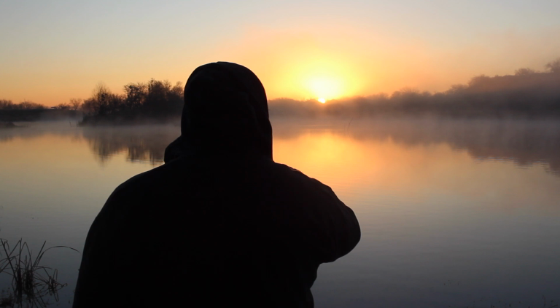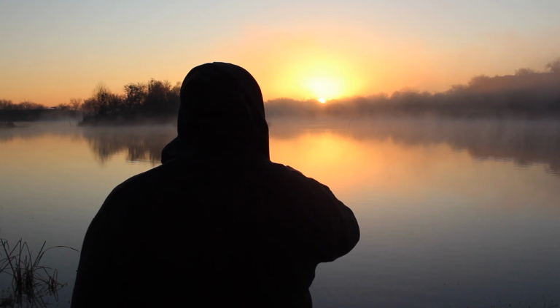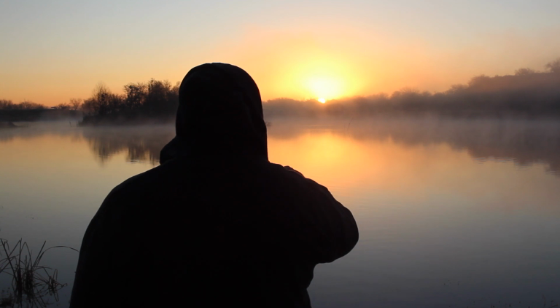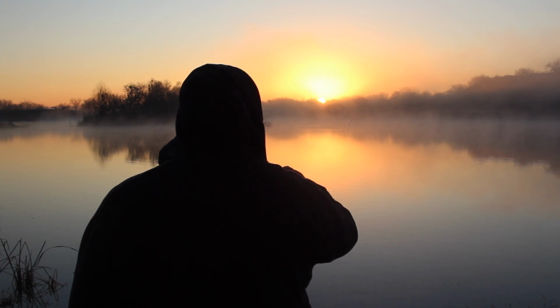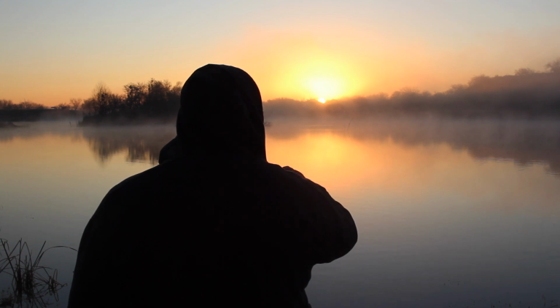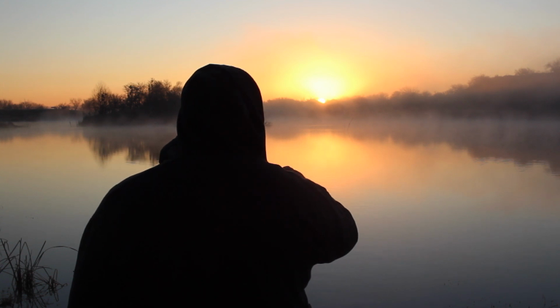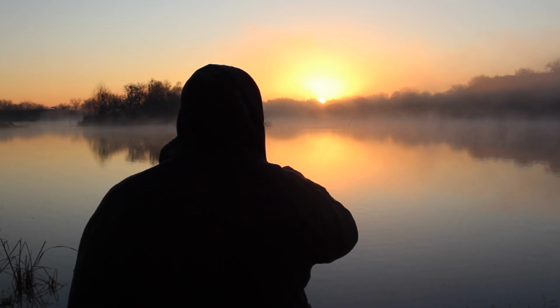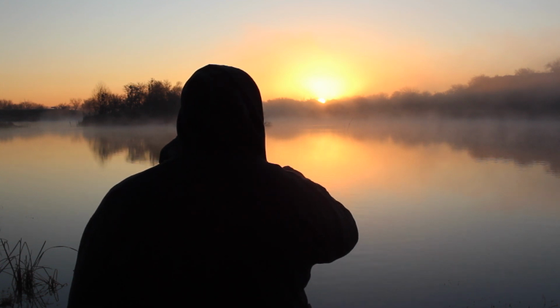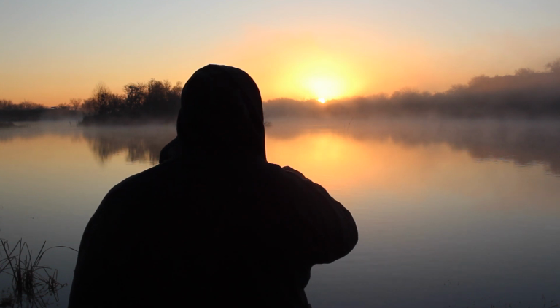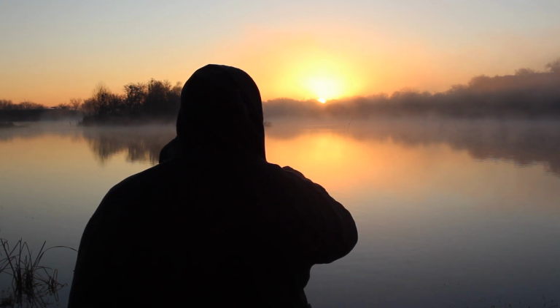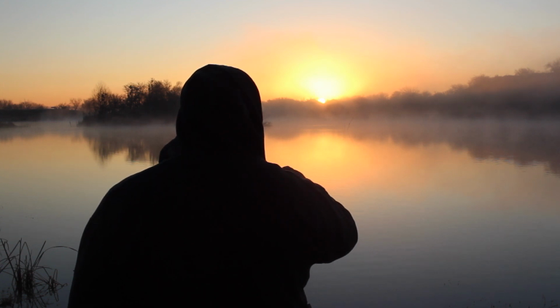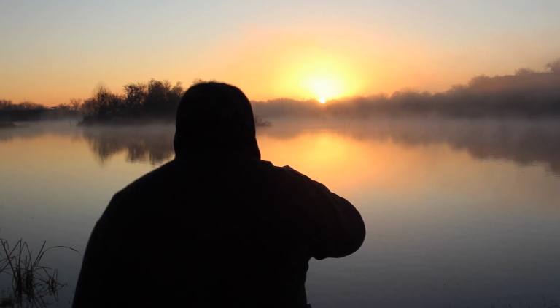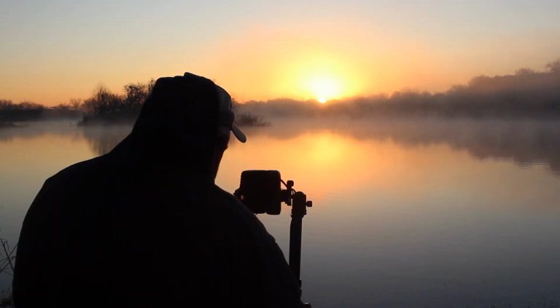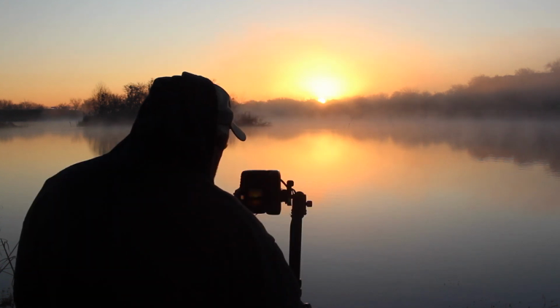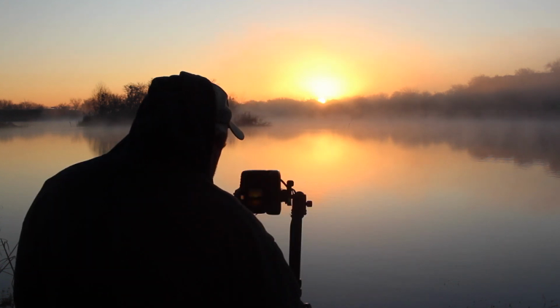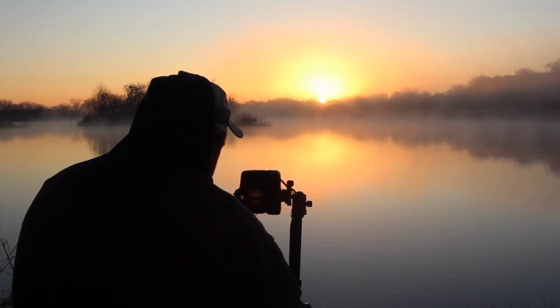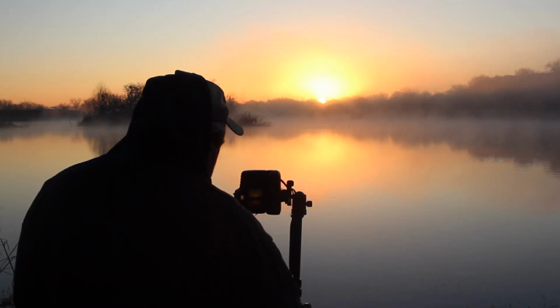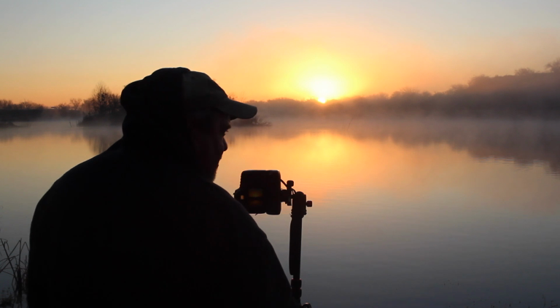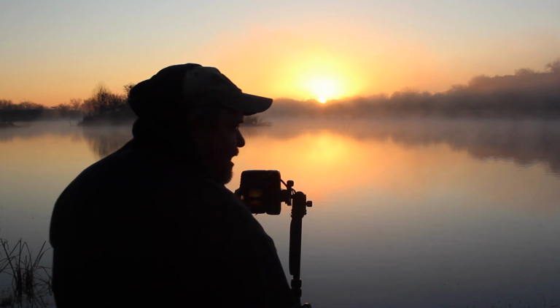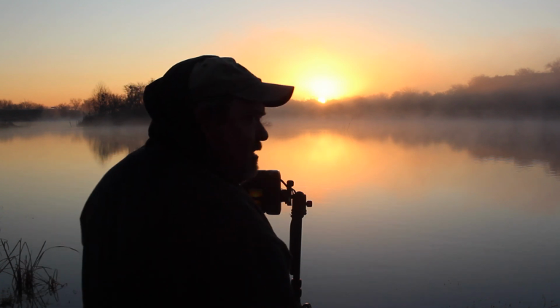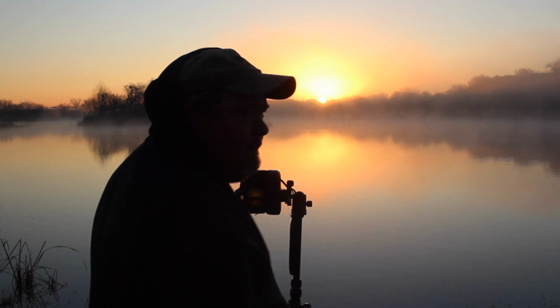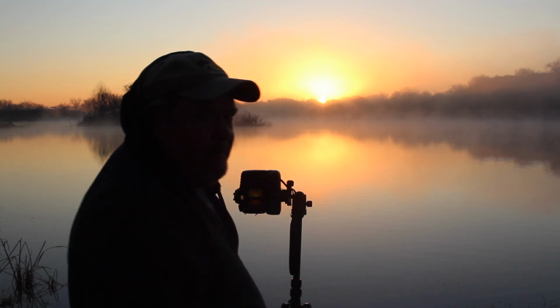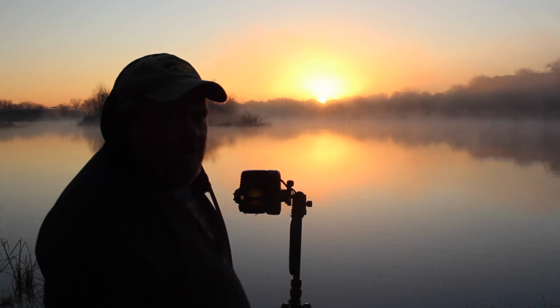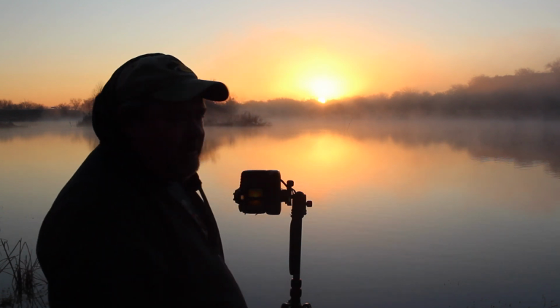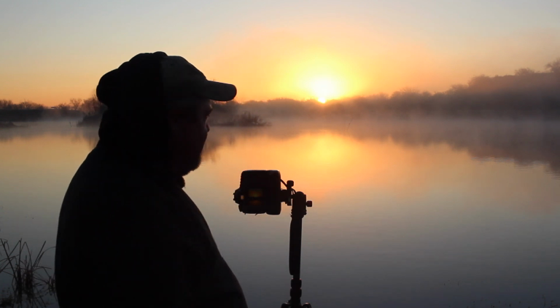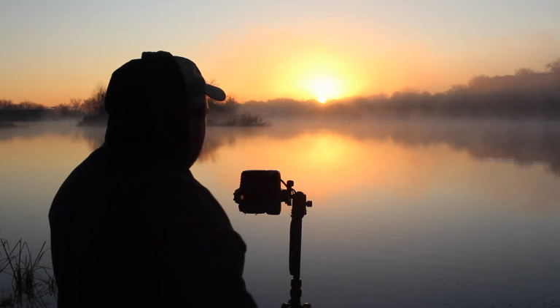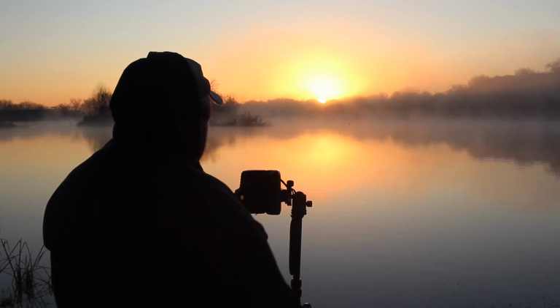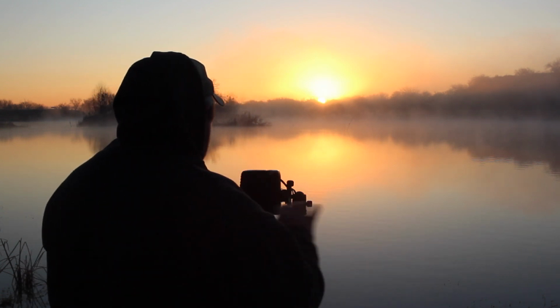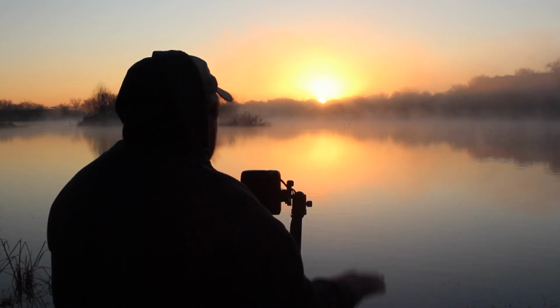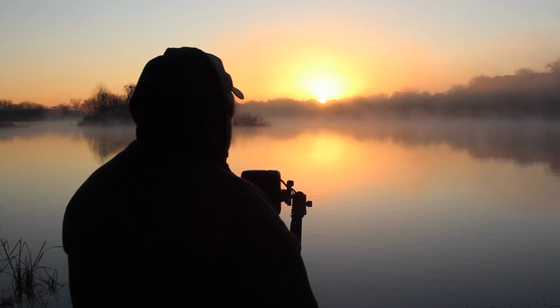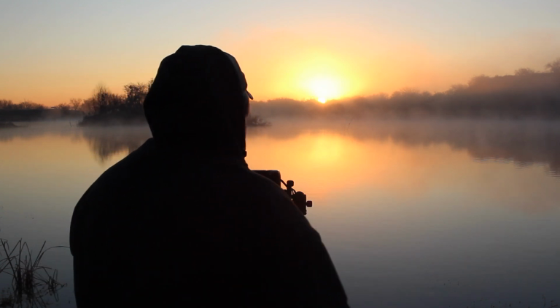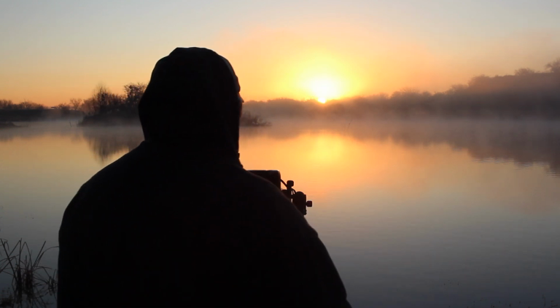Now it's hazy, so the sun star might not work. I think generally with the sun star you kind of want it to be pretty clear.